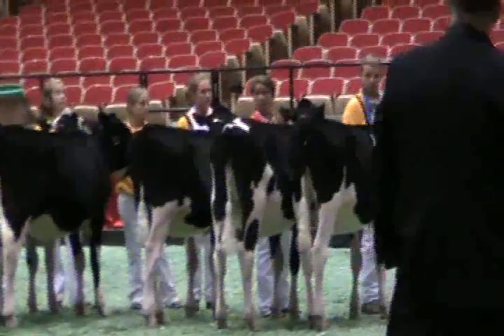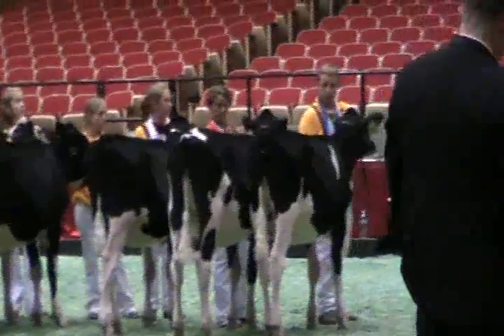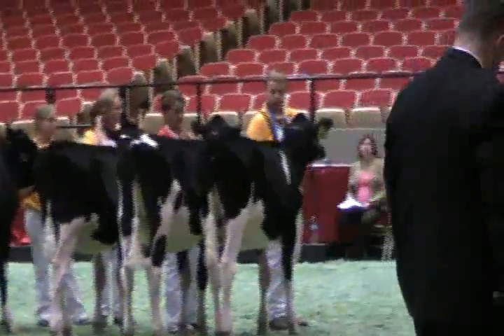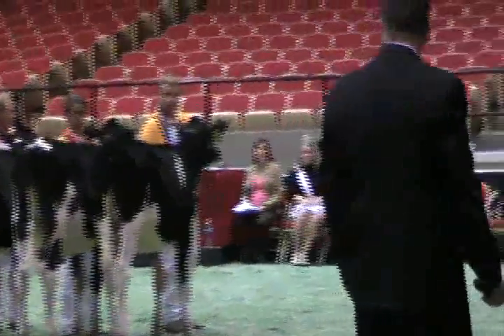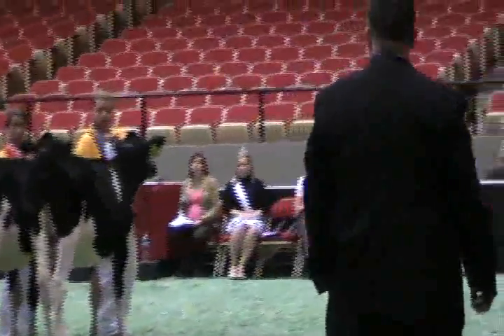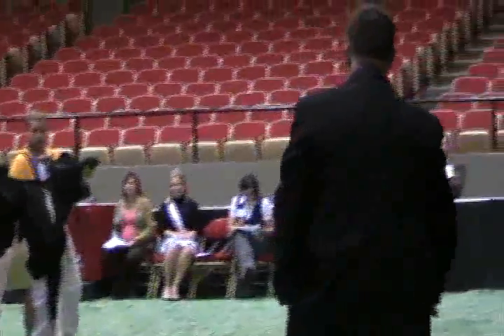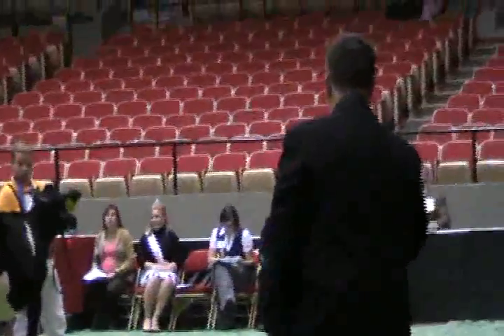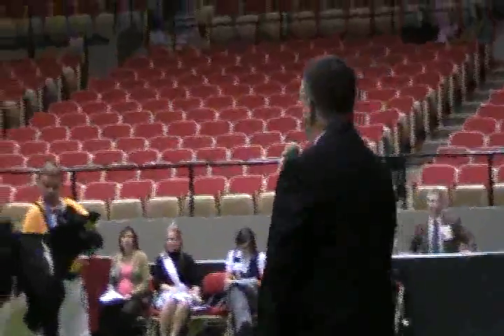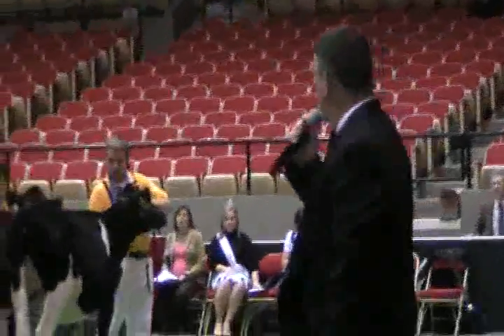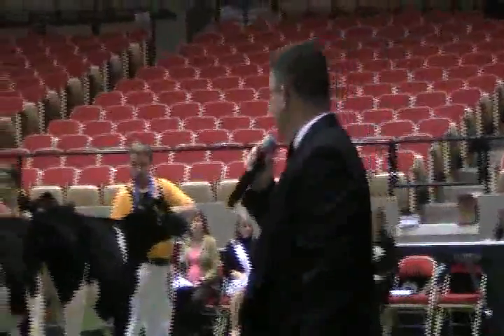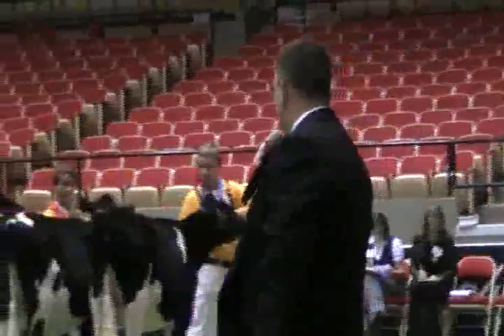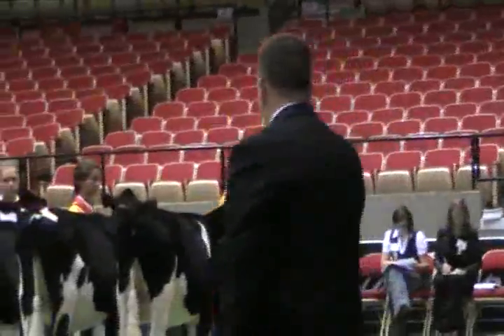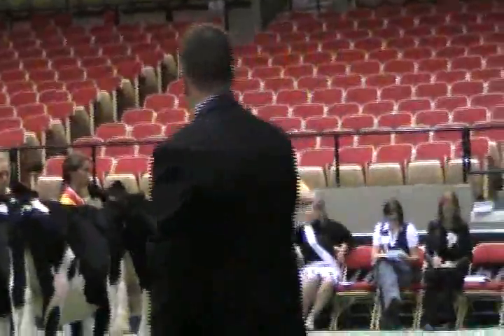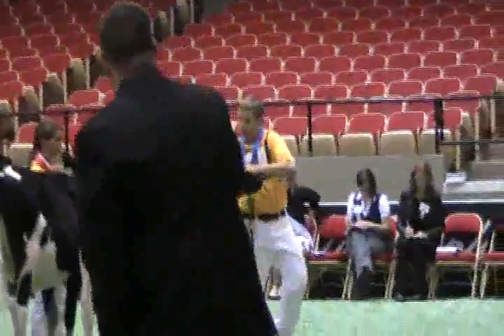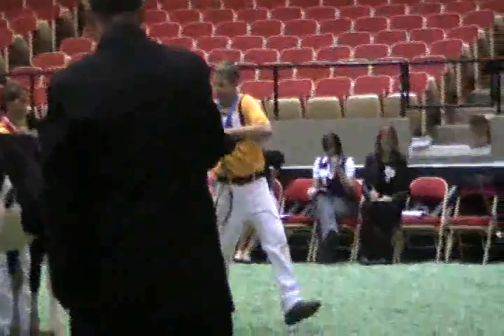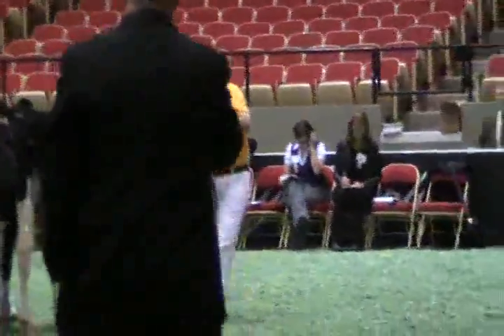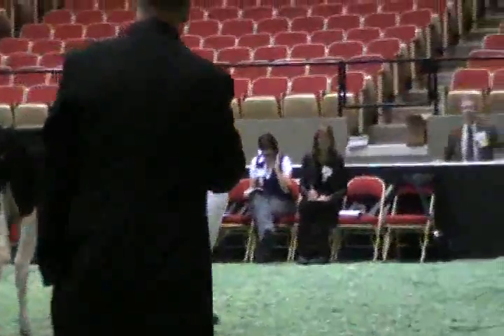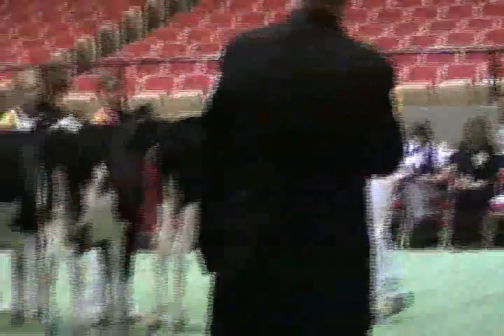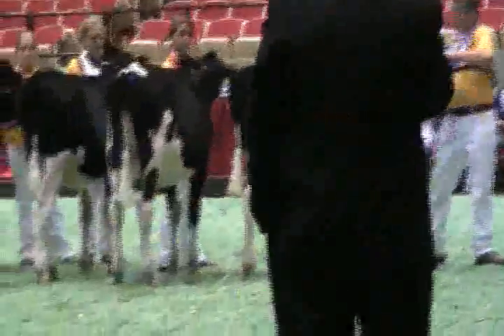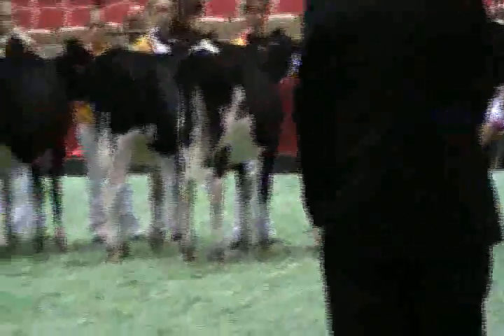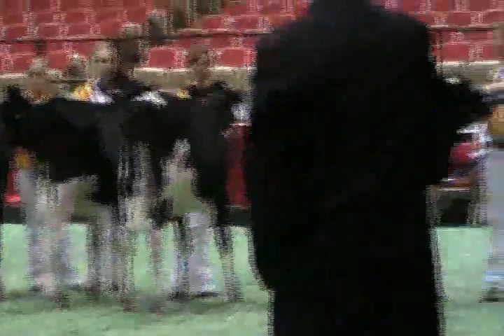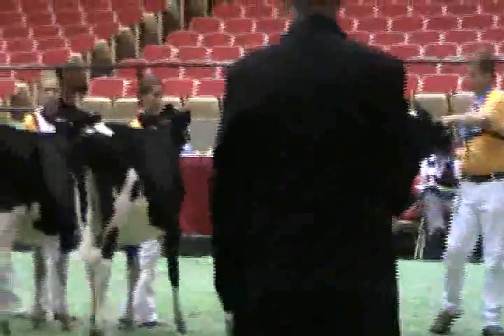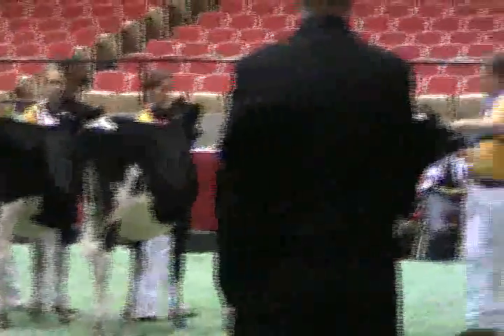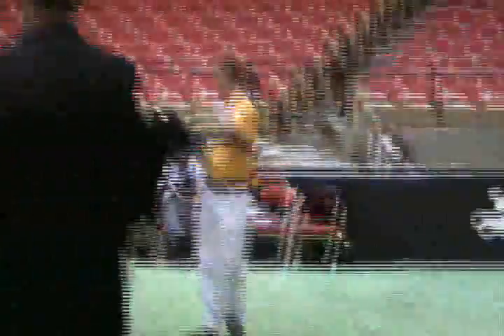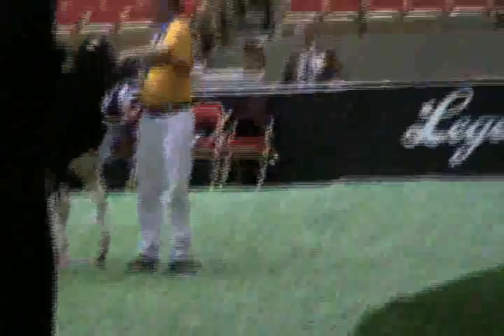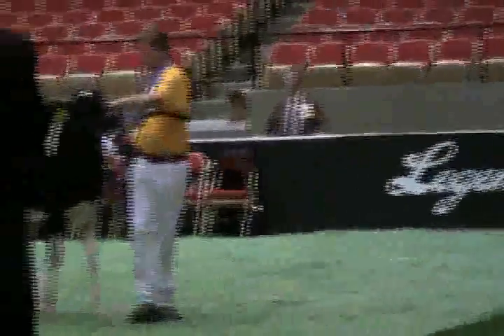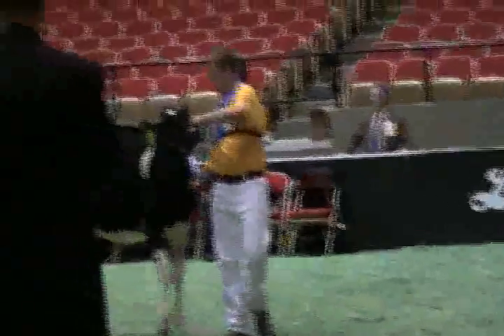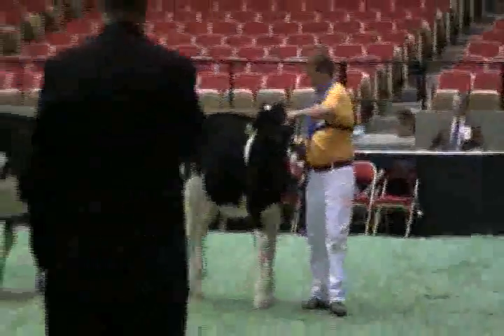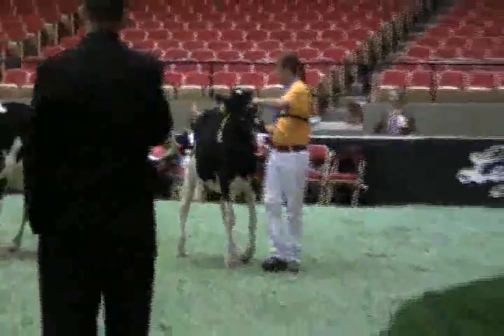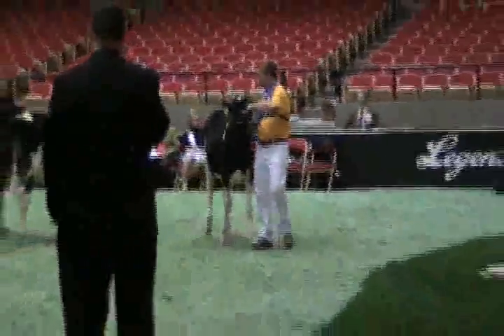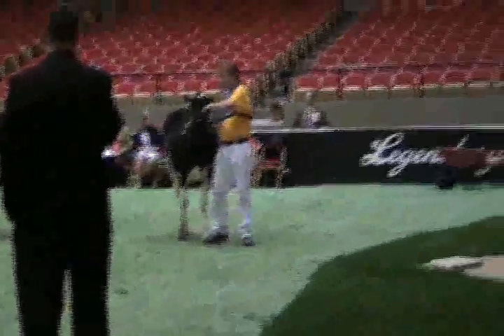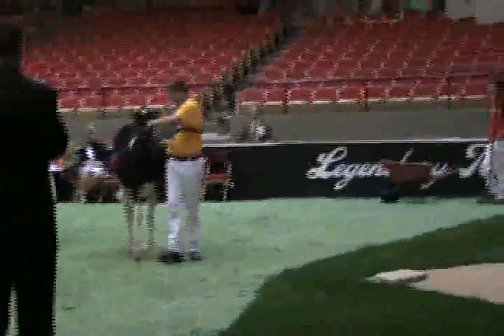Judge Garrison, your comments. Well, good morning everyone. Looking forward to a great youth show, junior show here today. I think we're starting off on the right foot with a really nice class of spring calves from top to bottom.